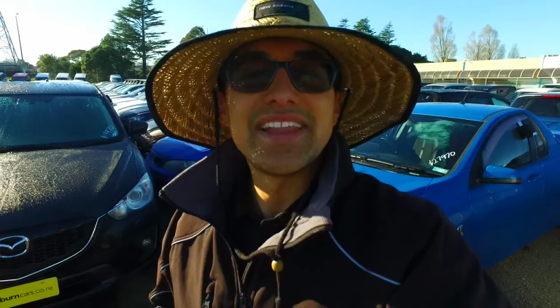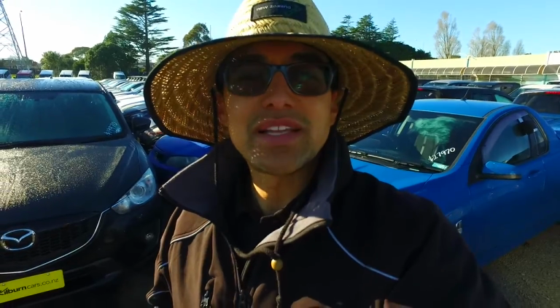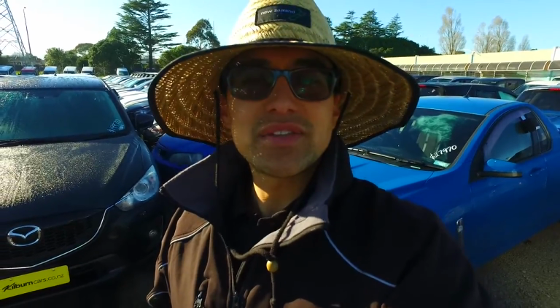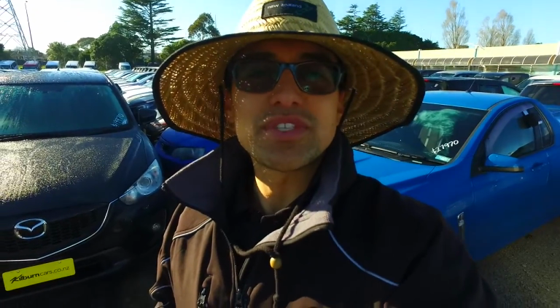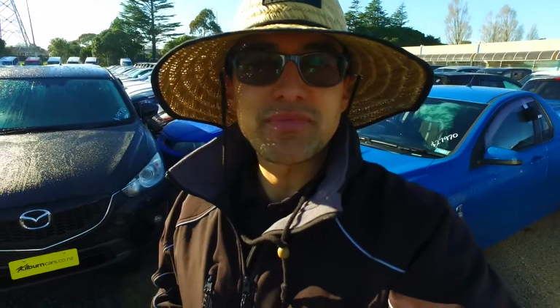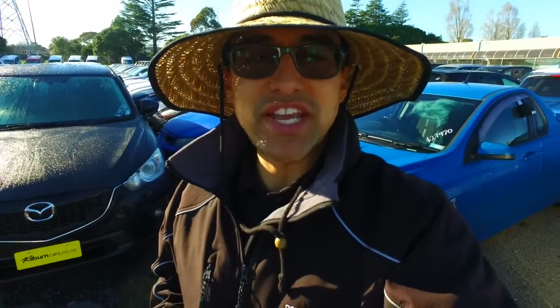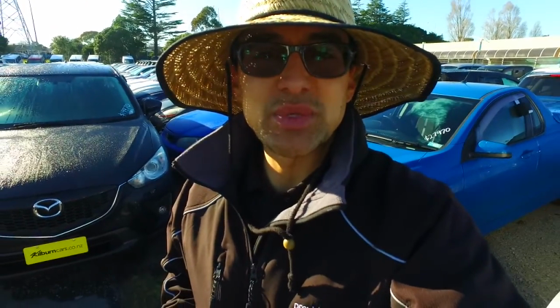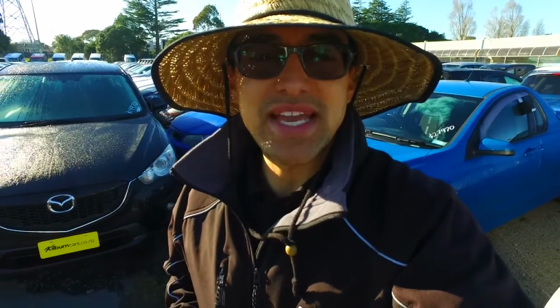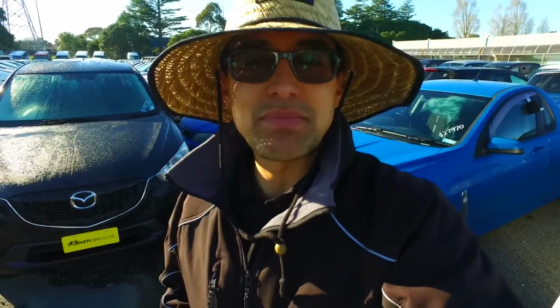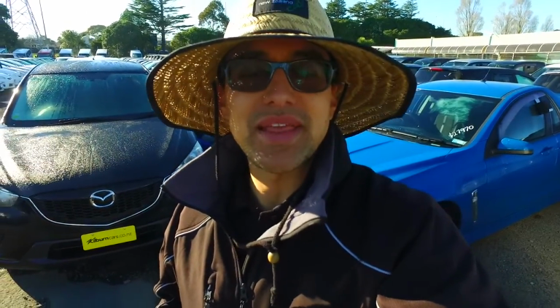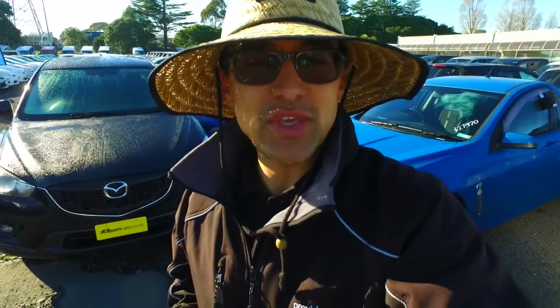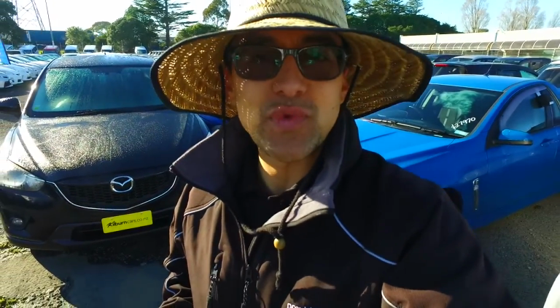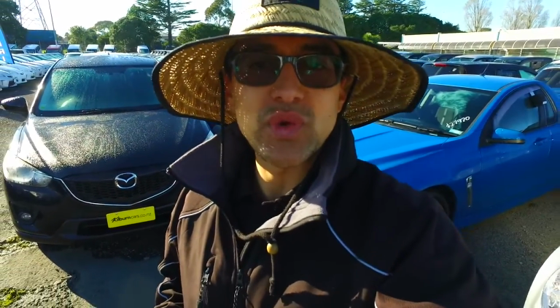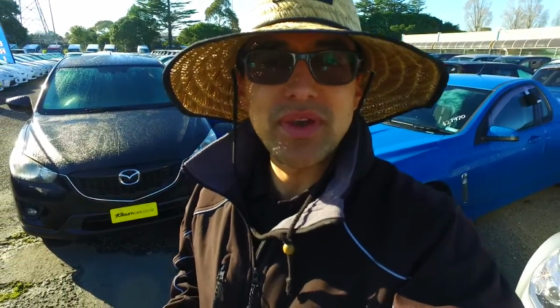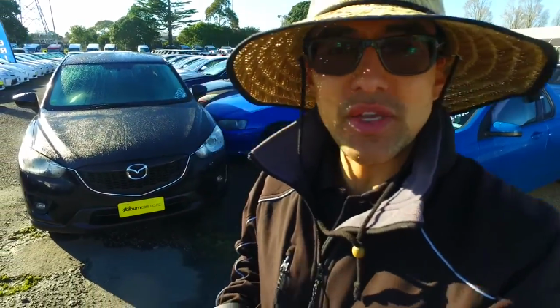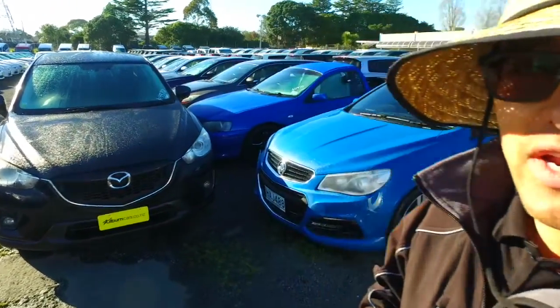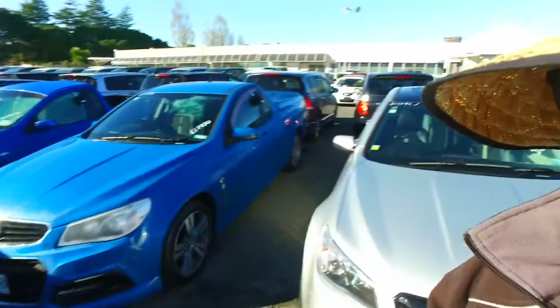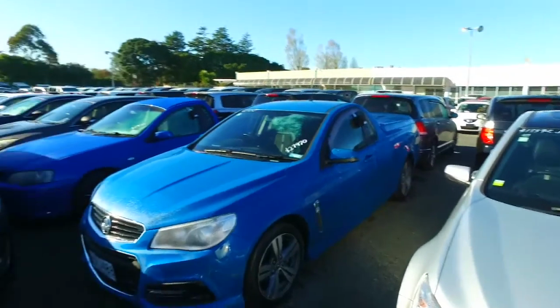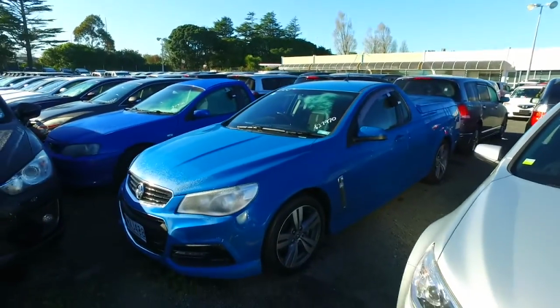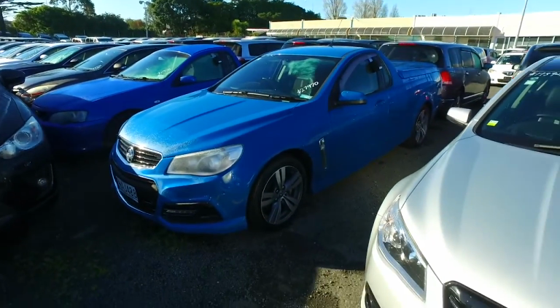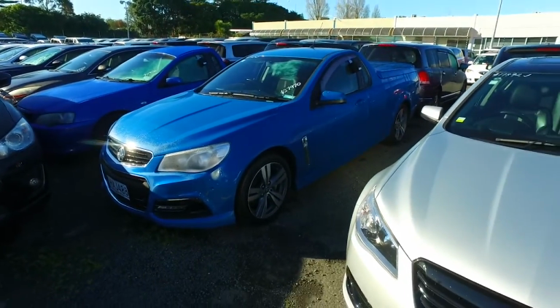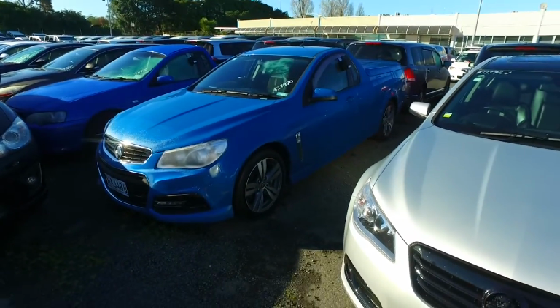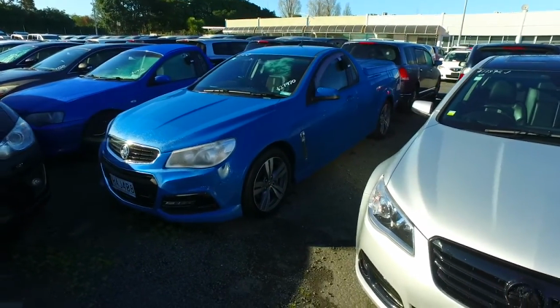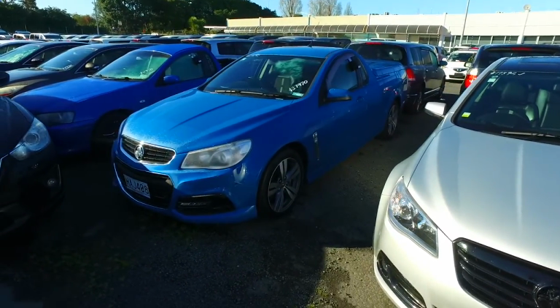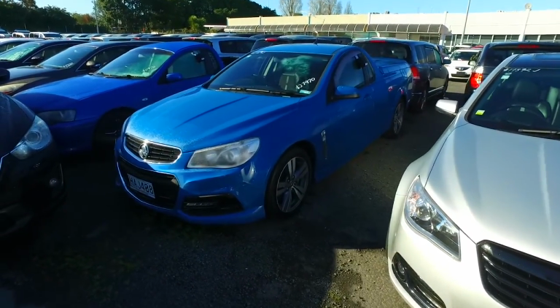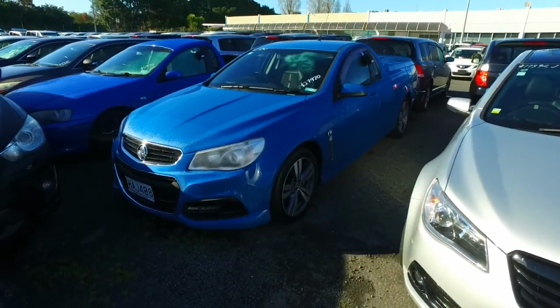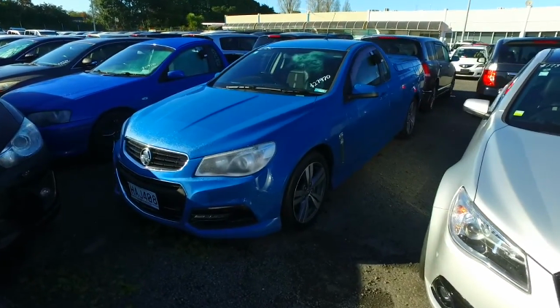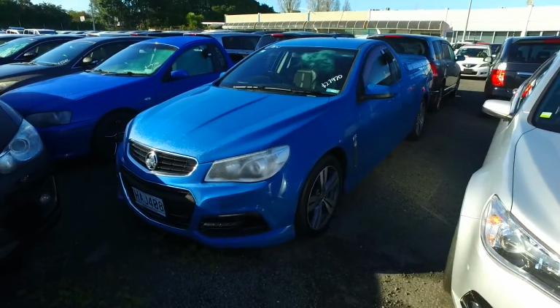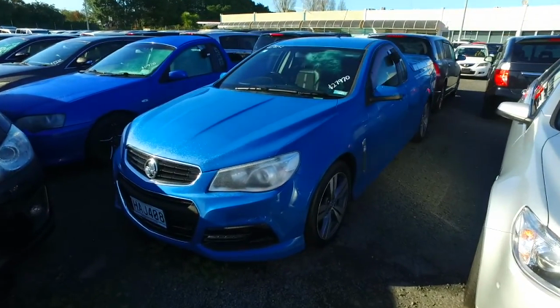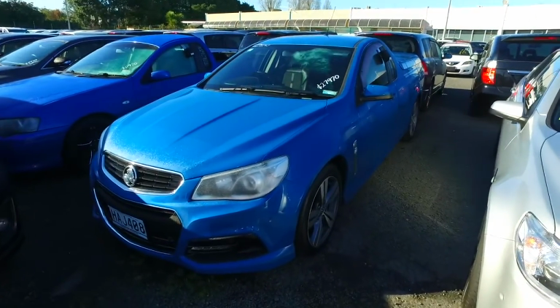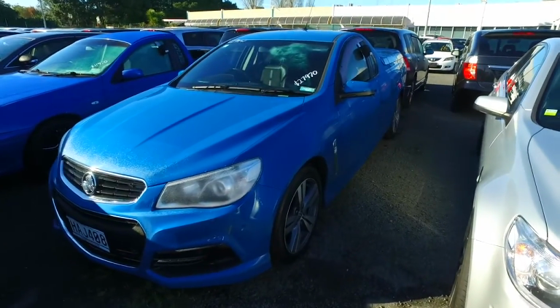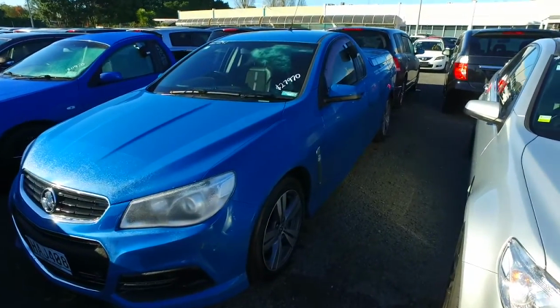Hey there, Makaleo. Thompson here from Budget and Kilburn Cars in Manica. Thank you for your email inquiry in regards to the Holden Commodore we have here. I thought I'd do a YouTube video for you so you can see it in better detail.